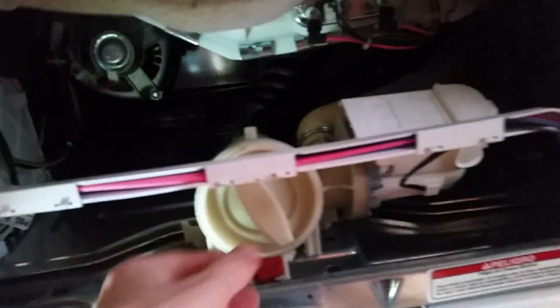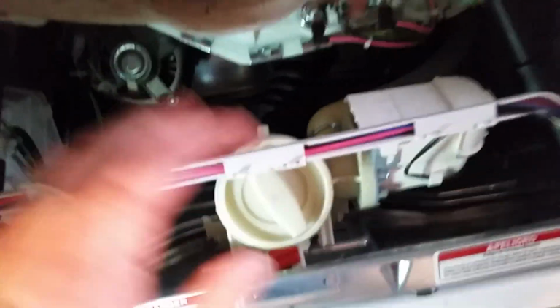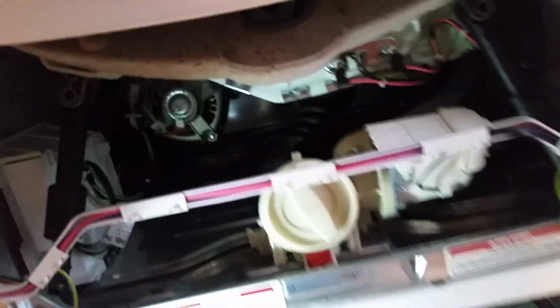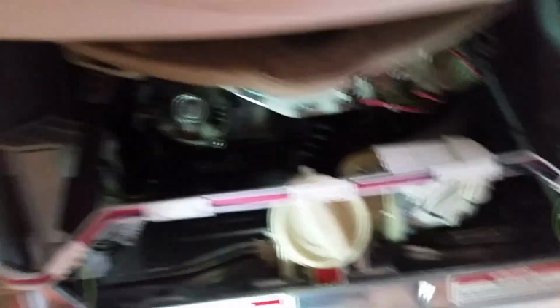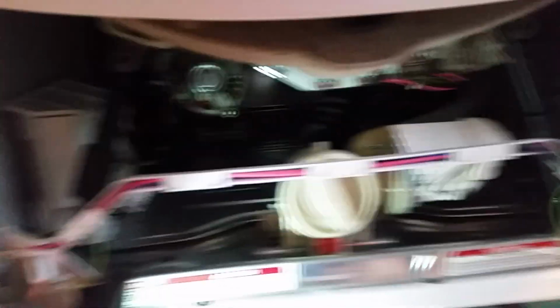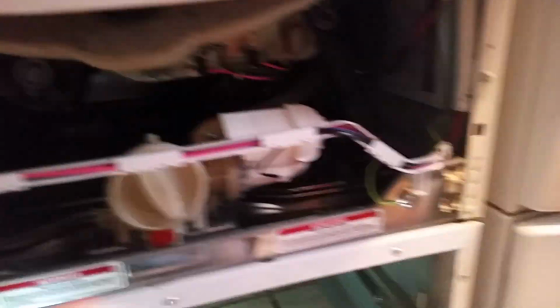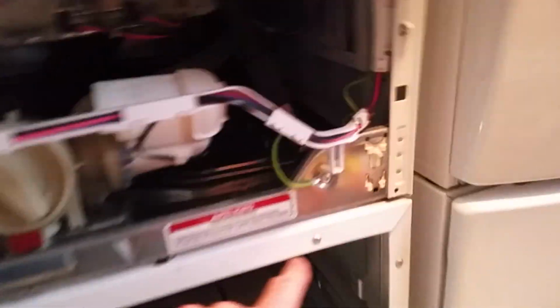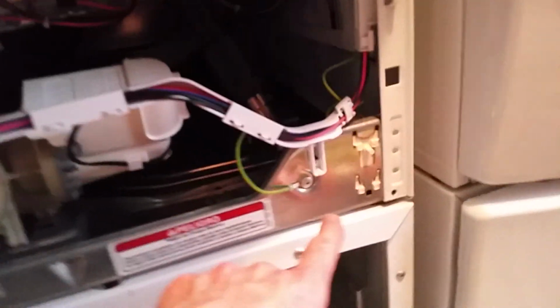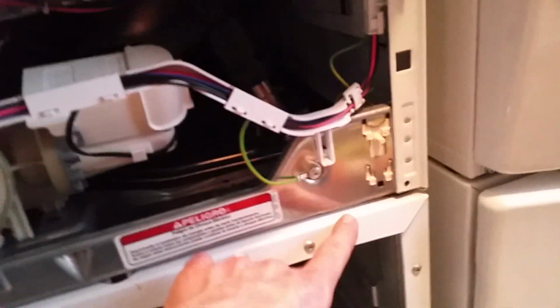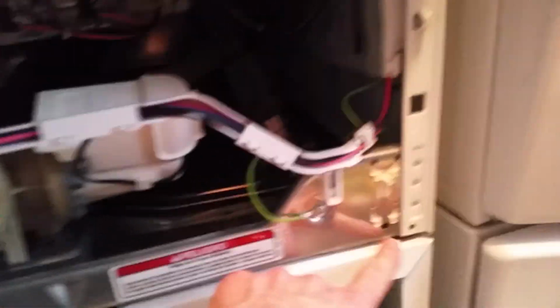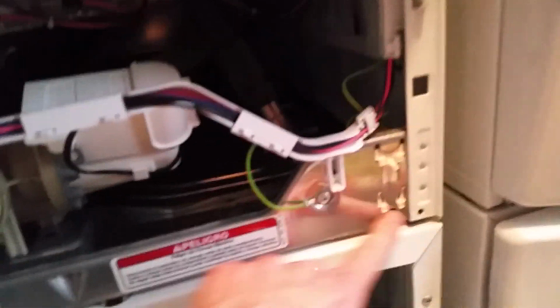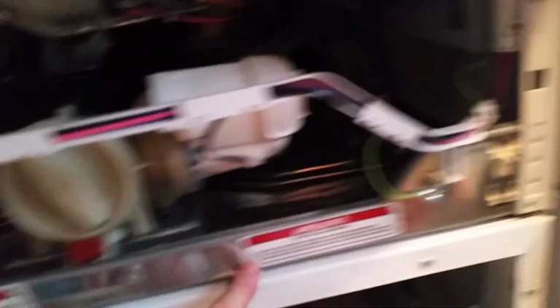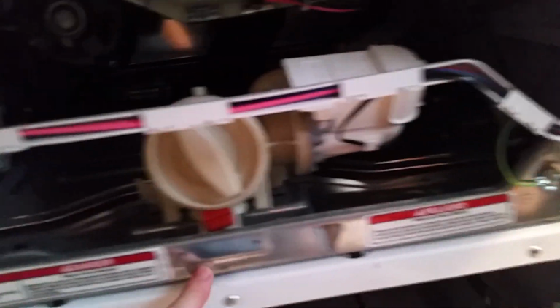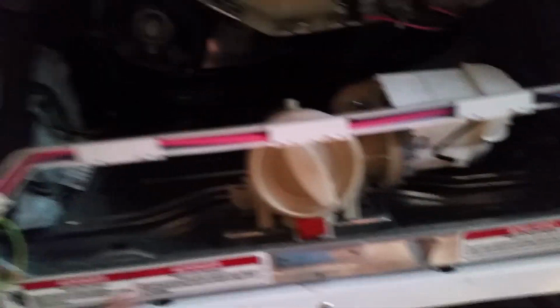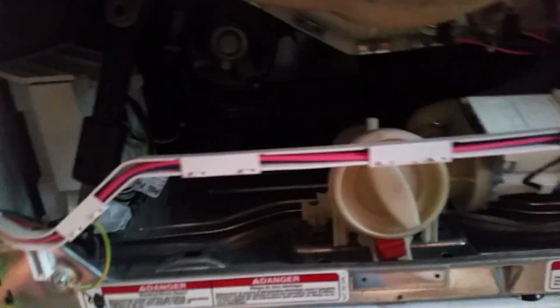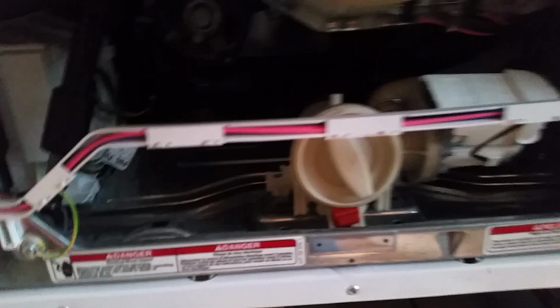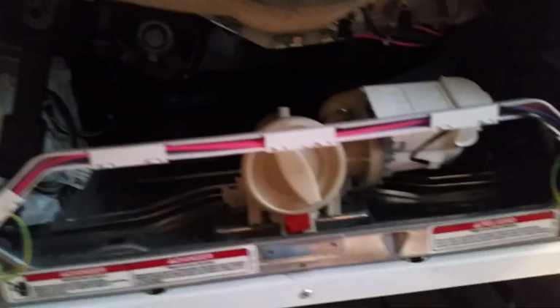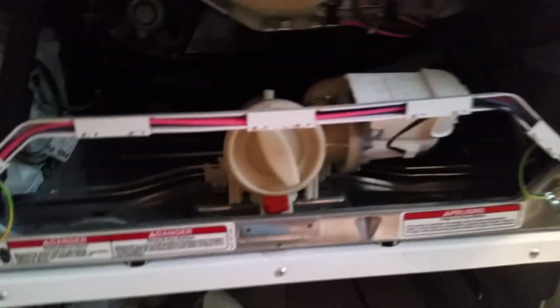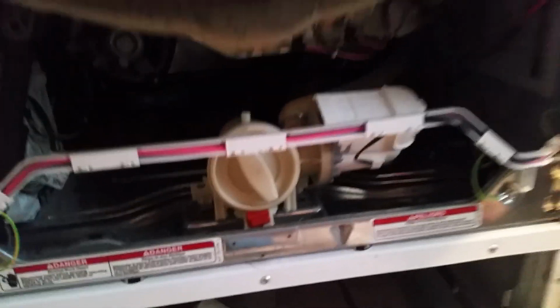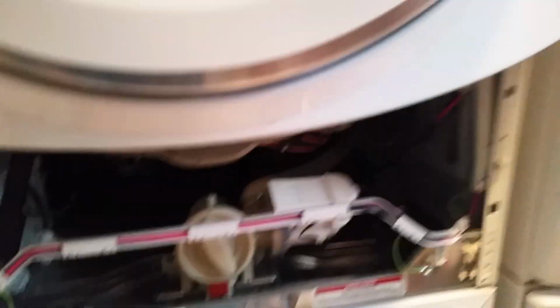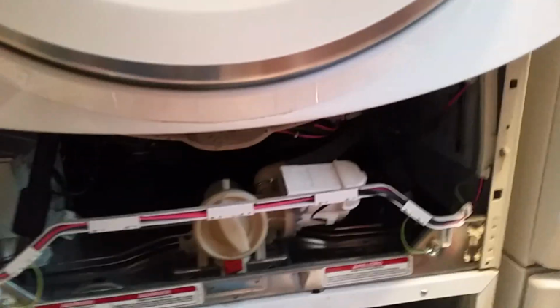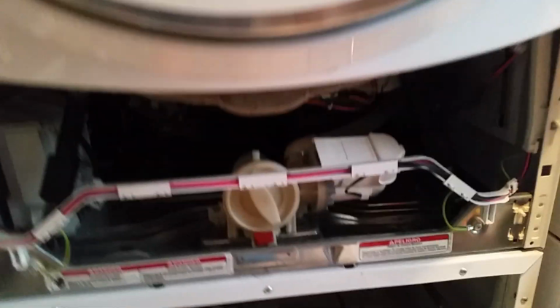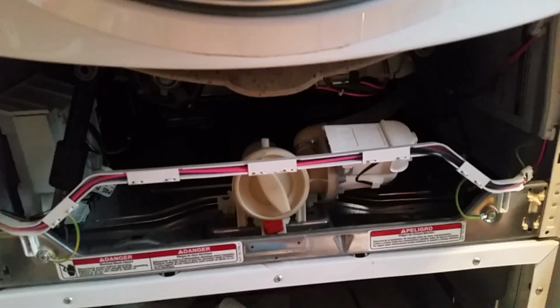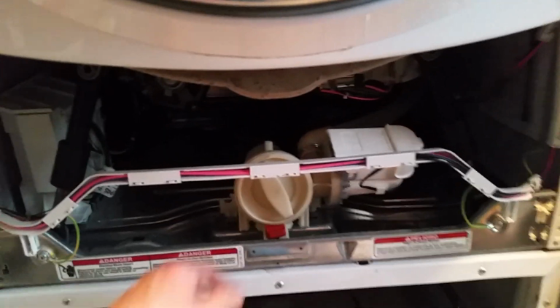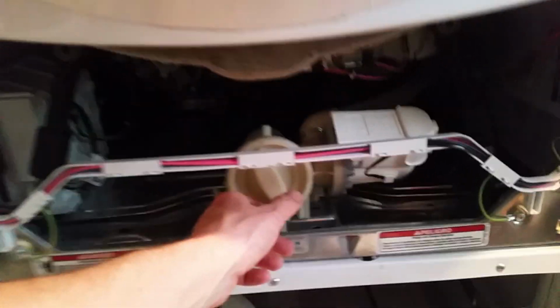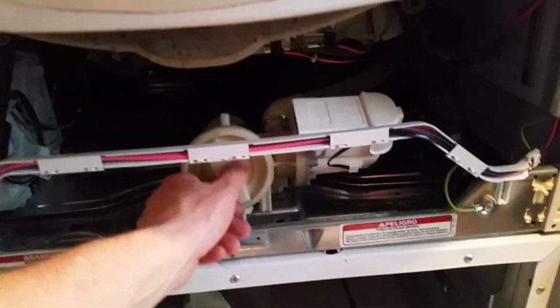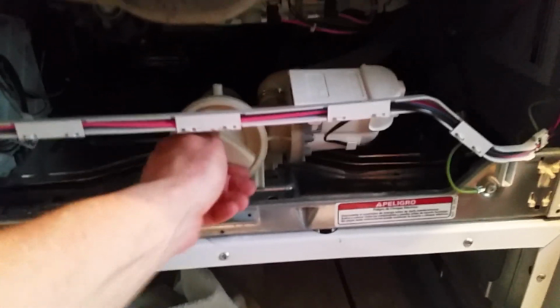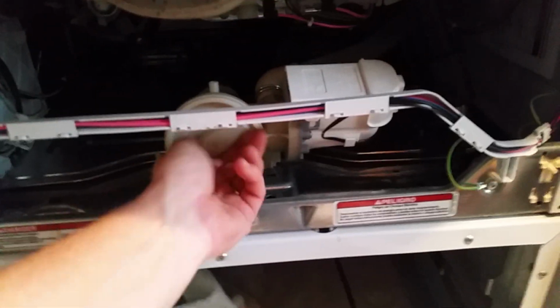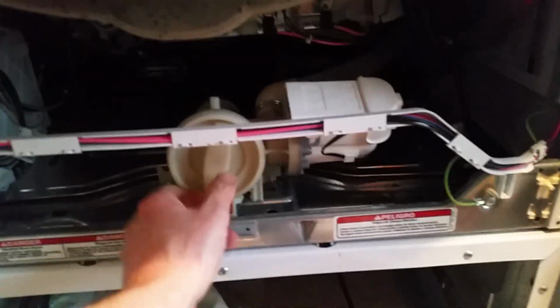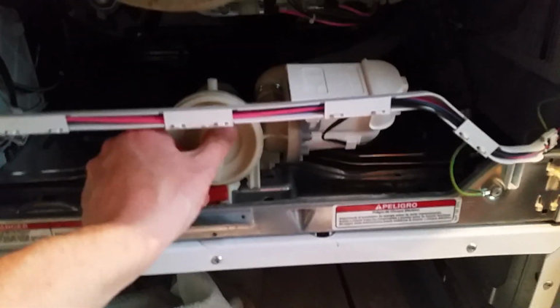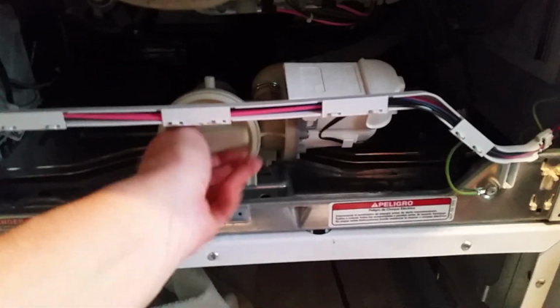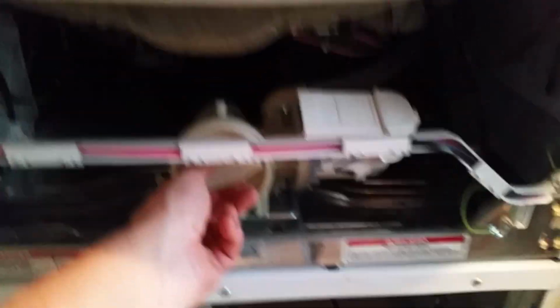If you take this front cover off, there's screws across the bottom. Take three screws out — you'll need a Torx bit type thing. Unscrew this.